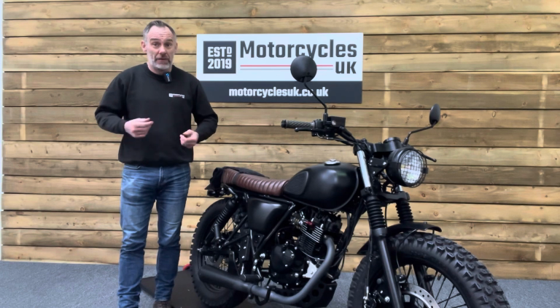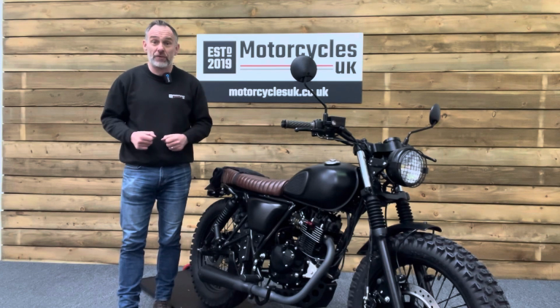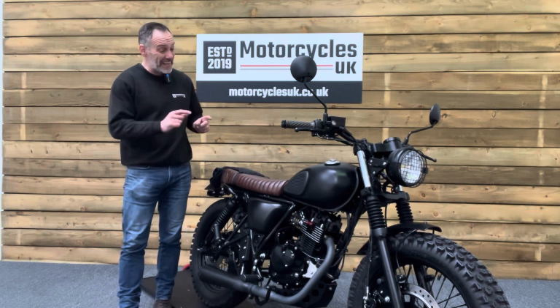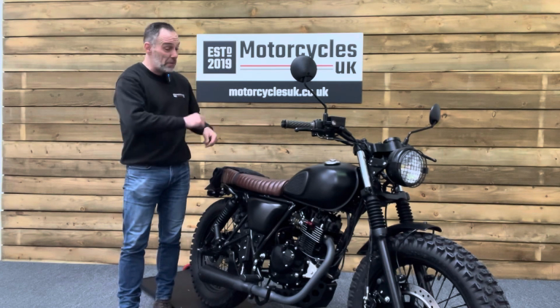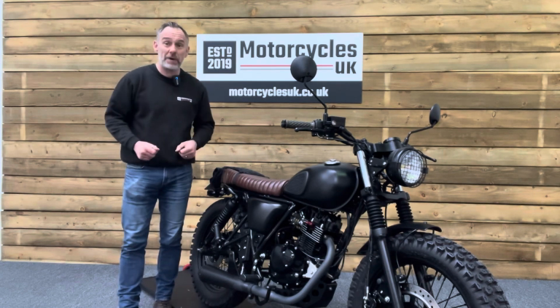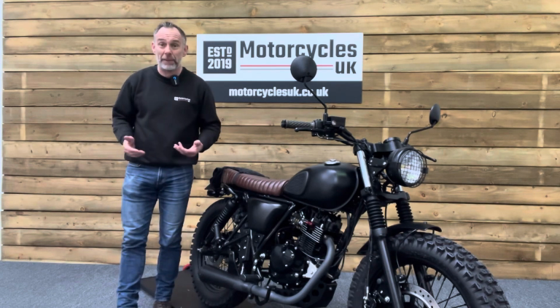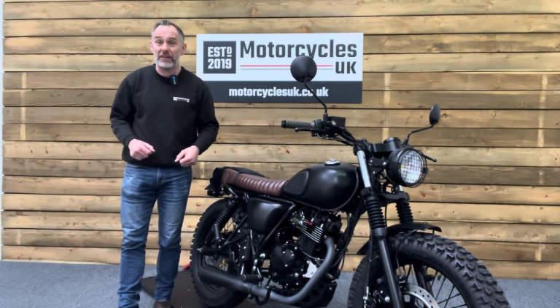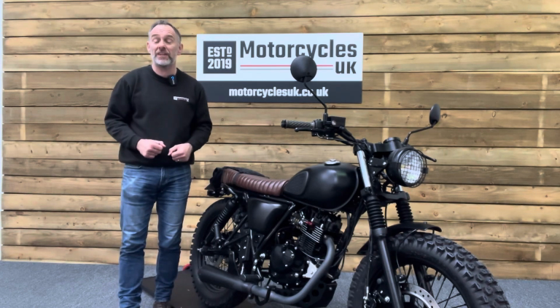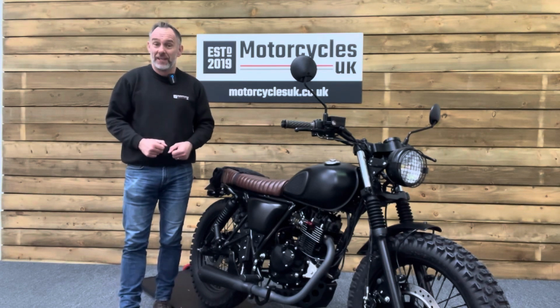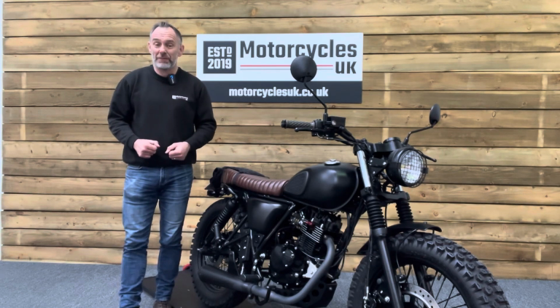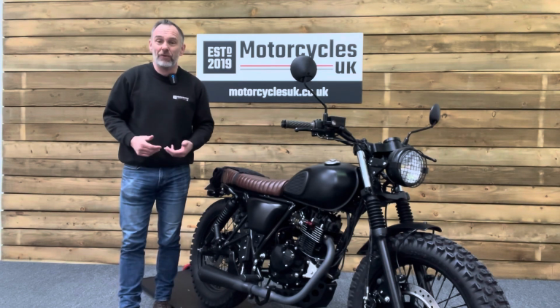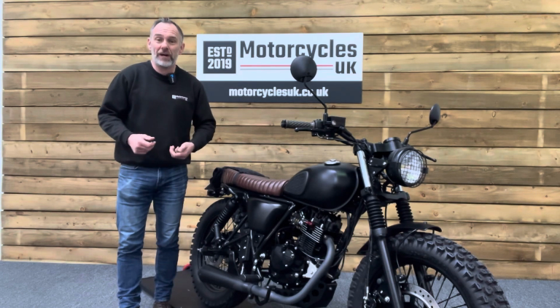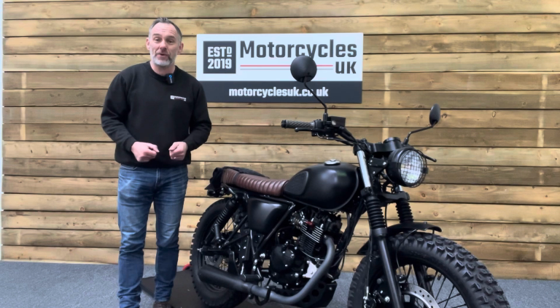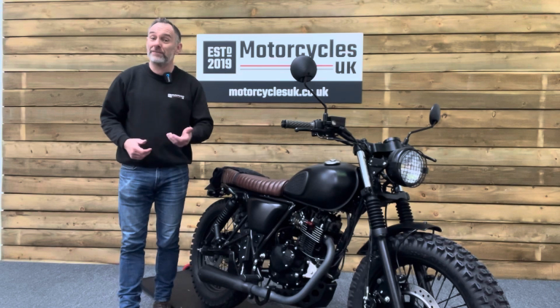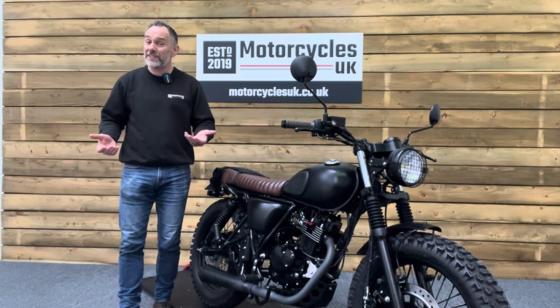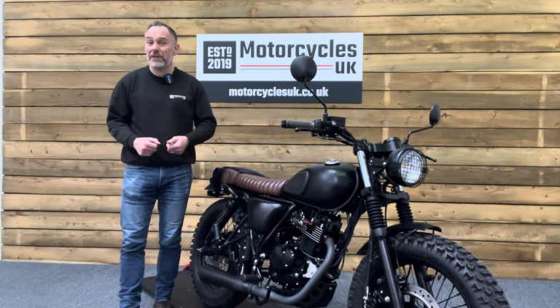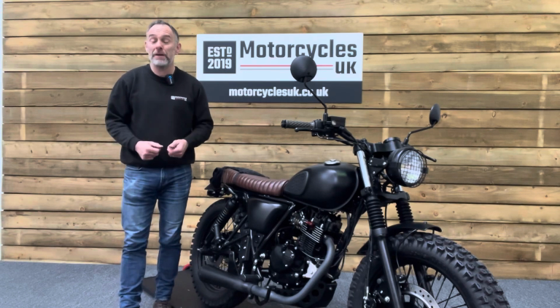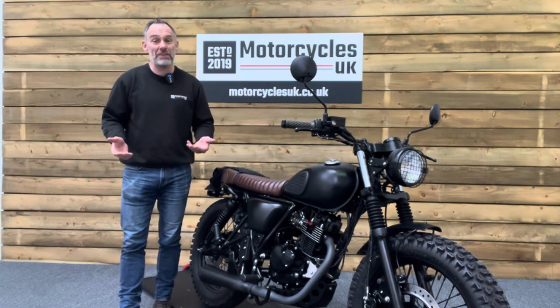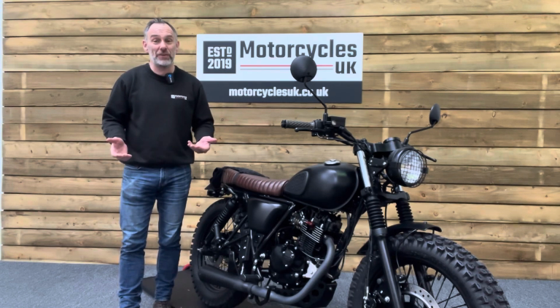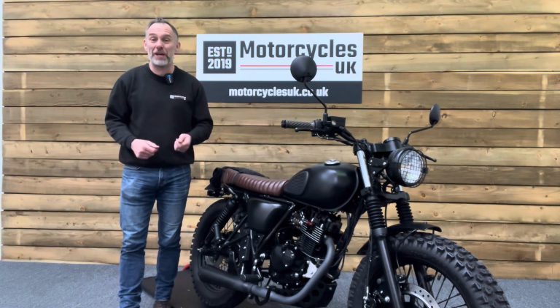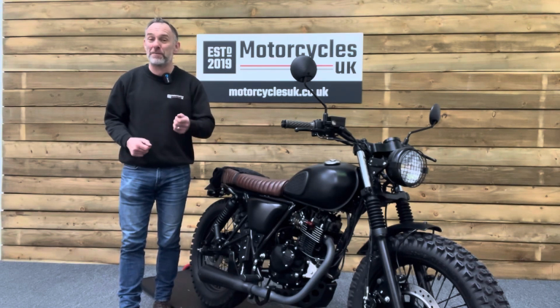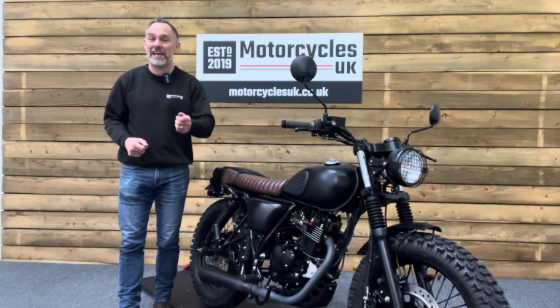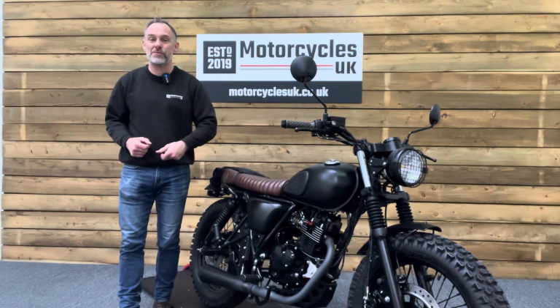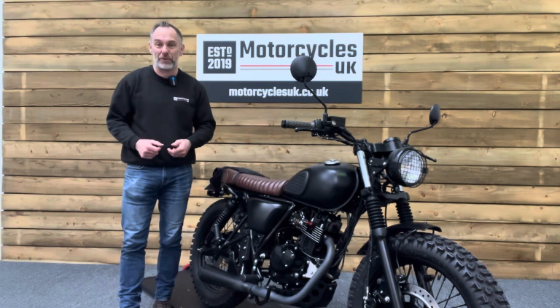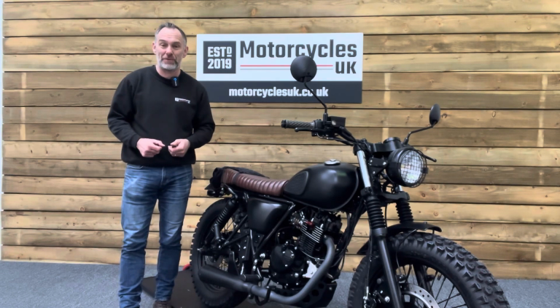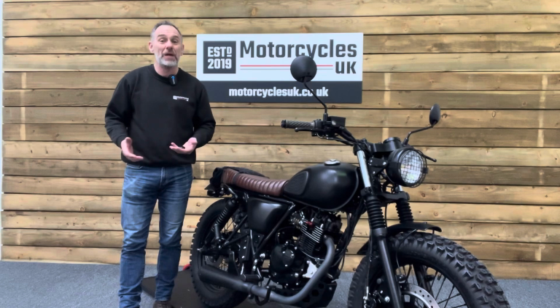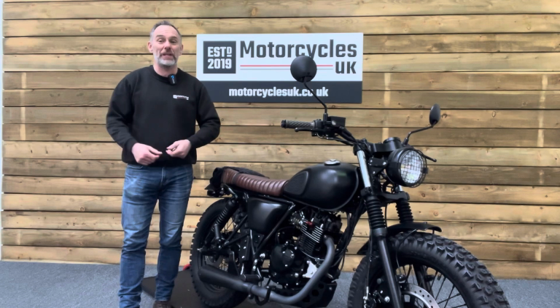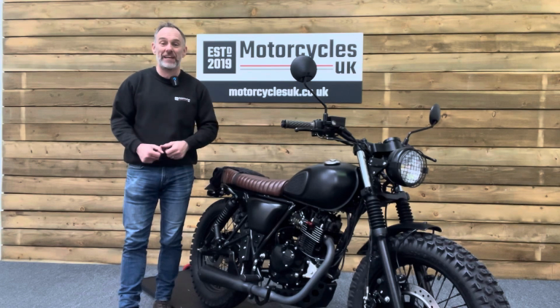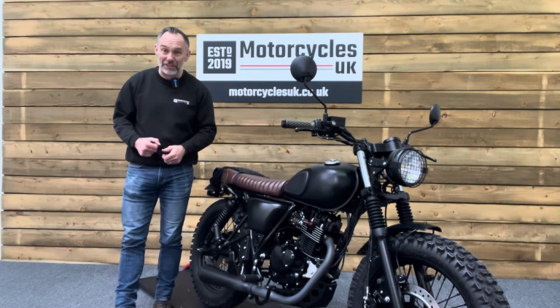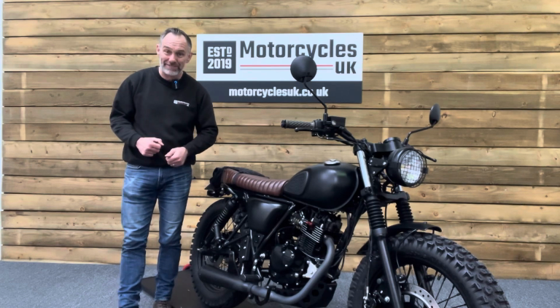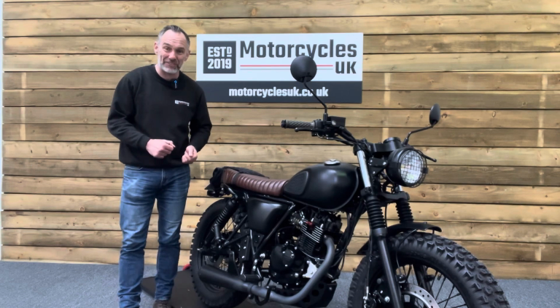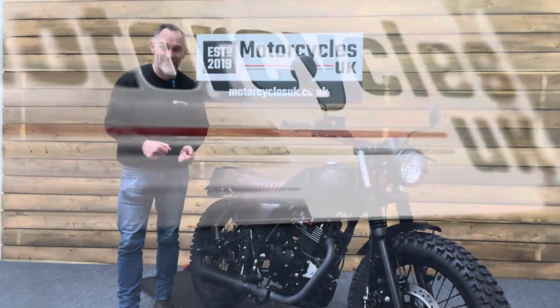If you're interested in this marvellous Mutt, please do get in touch either by phone or via the website — we'd be delighted to take your enquiry. If you've enjoyed this video, please remember to like, share, and subscribe to our YouTube channel. We'd really appreciate that. Thanks for watching and we'll see you soon.